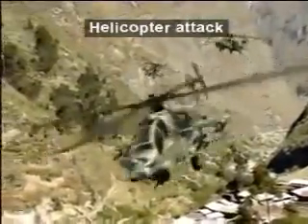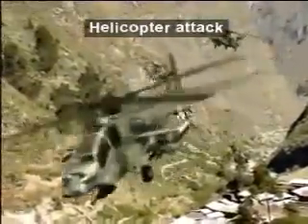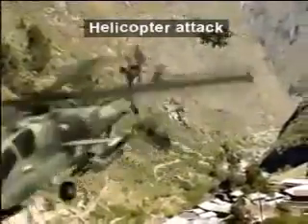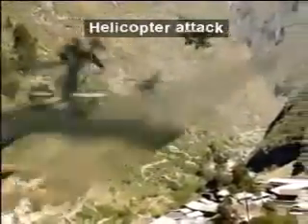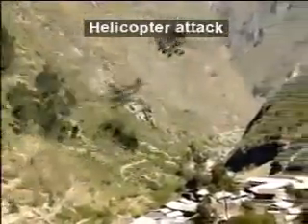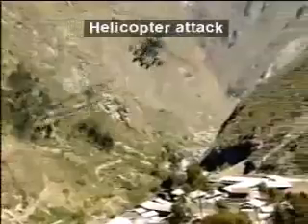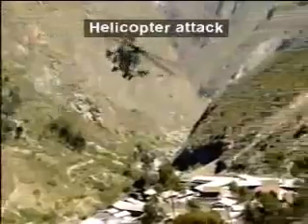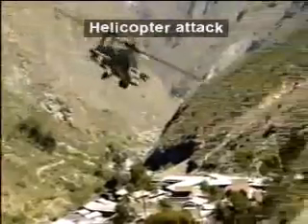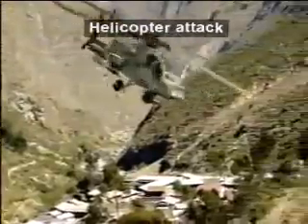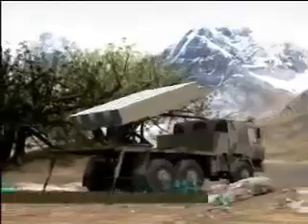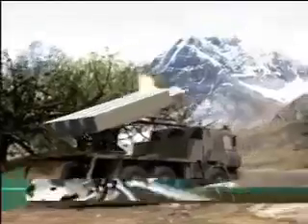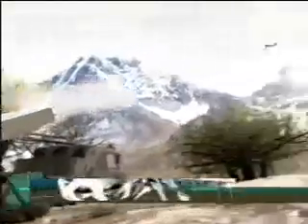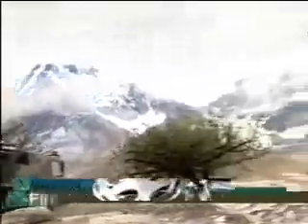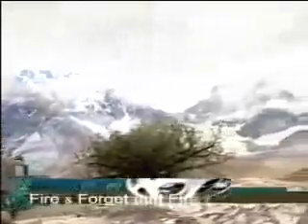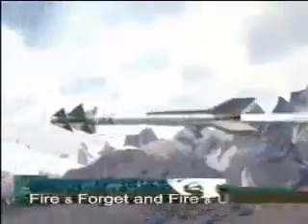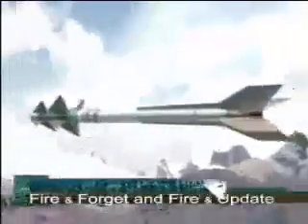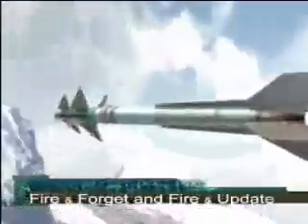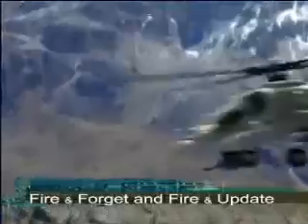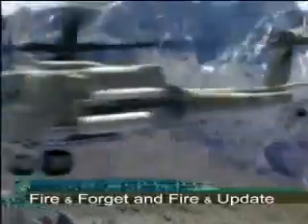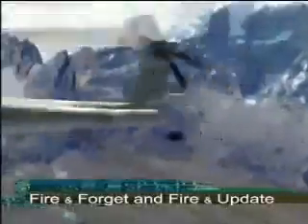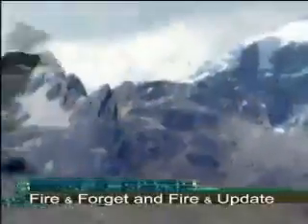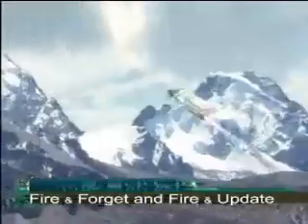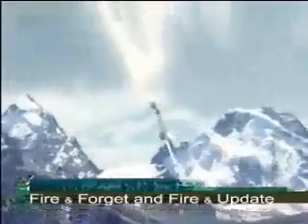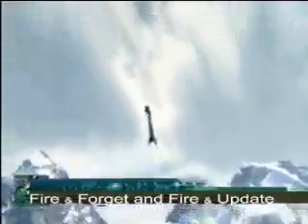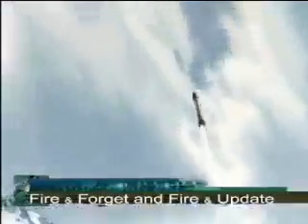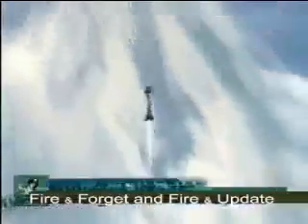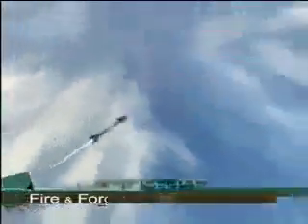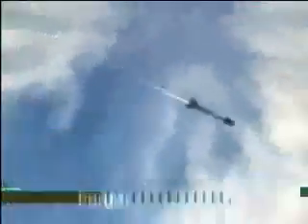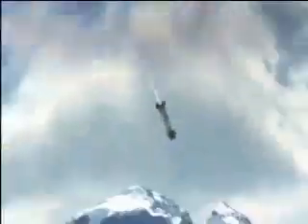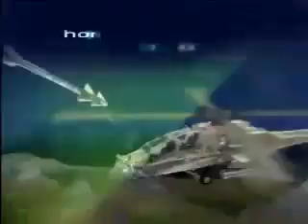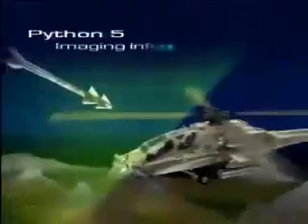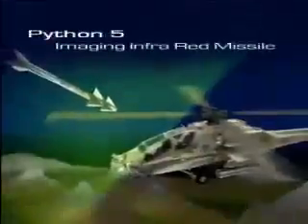With its active Derby missiles and passive Python 5 missiles, the SPYDER can employ either fire-and-forget or fire-and-update capabilities. There is no escape from the SPYDER's web.